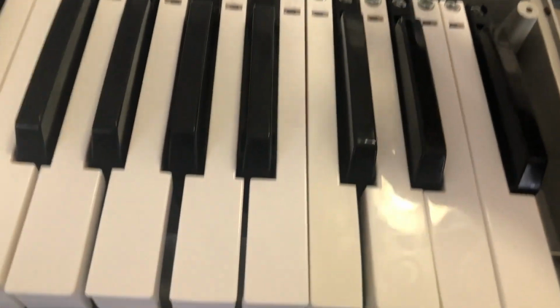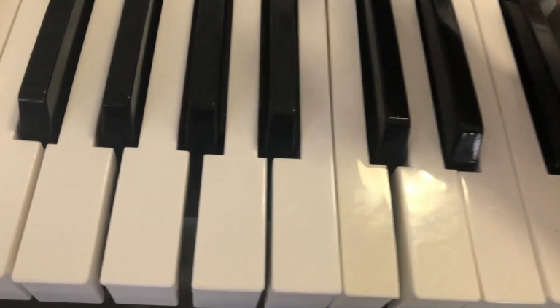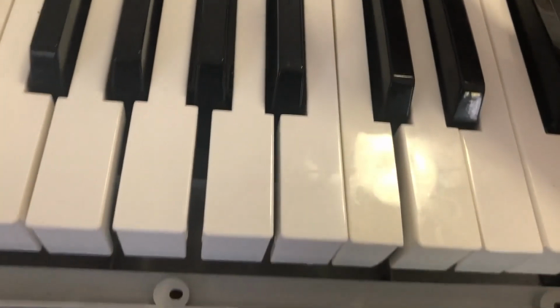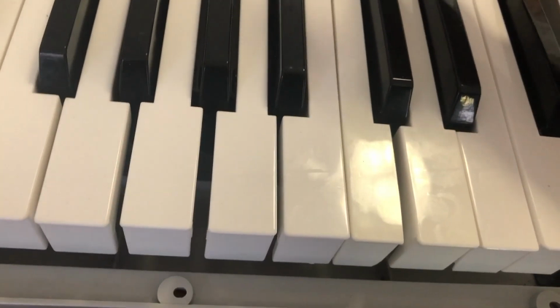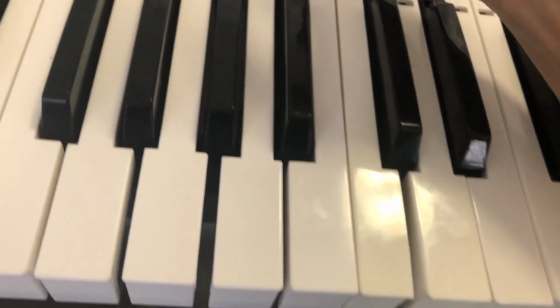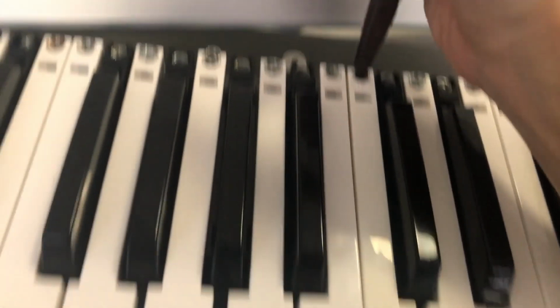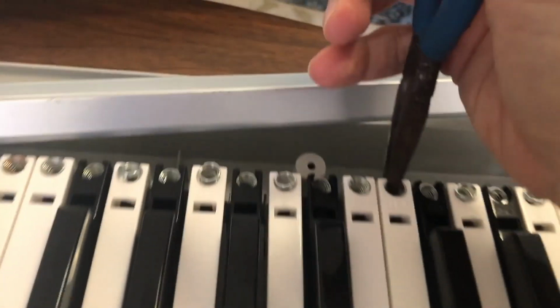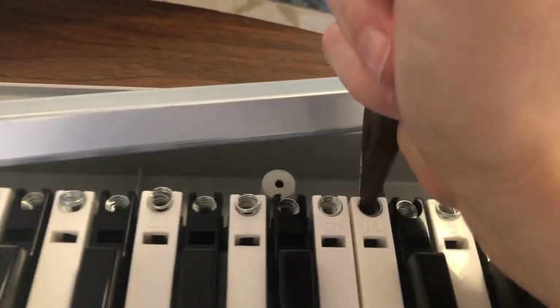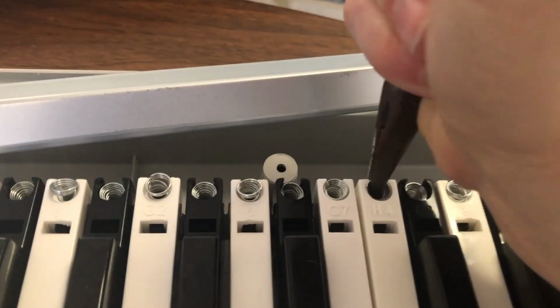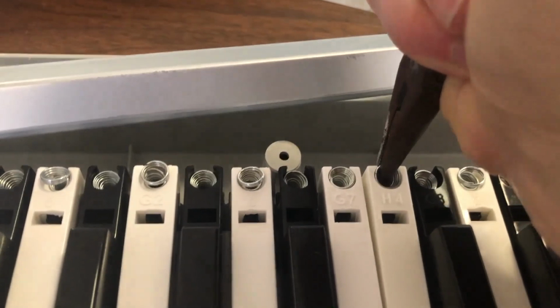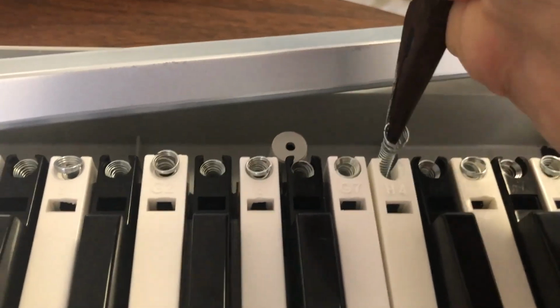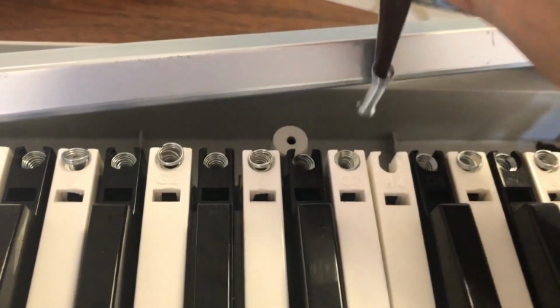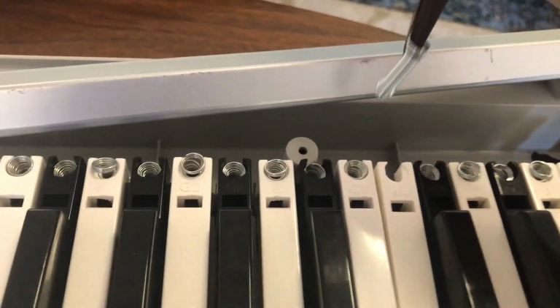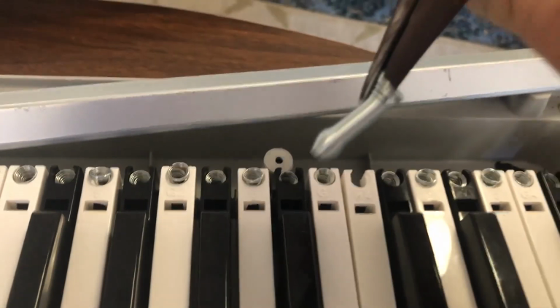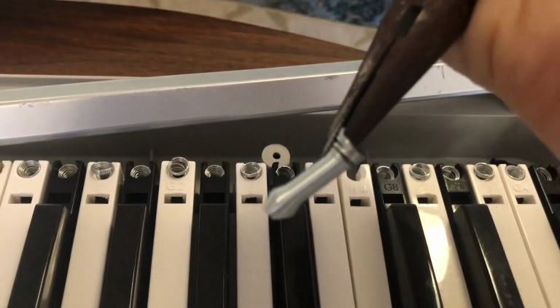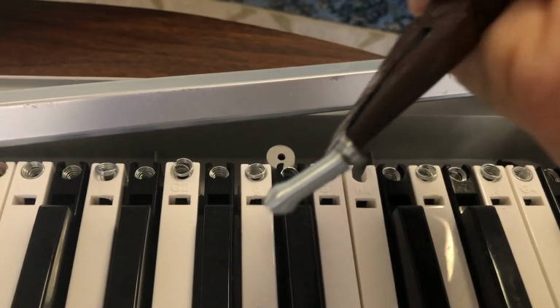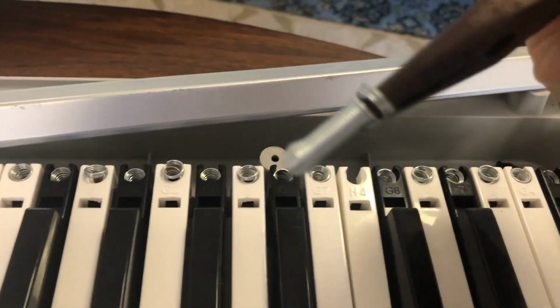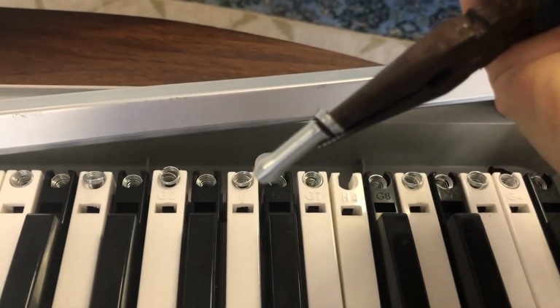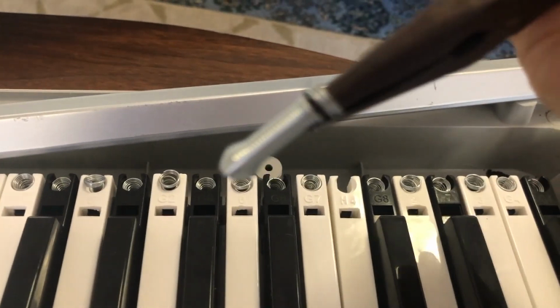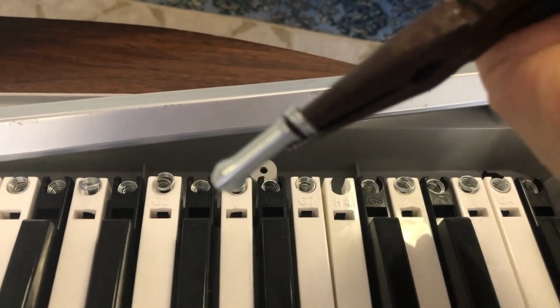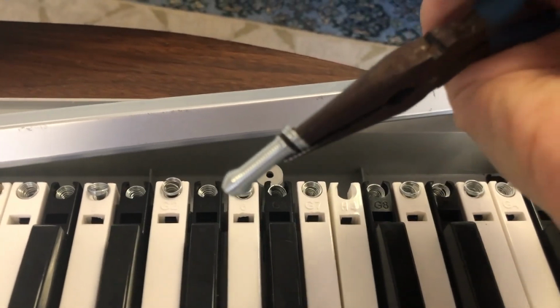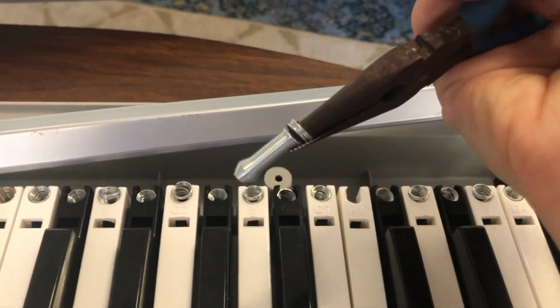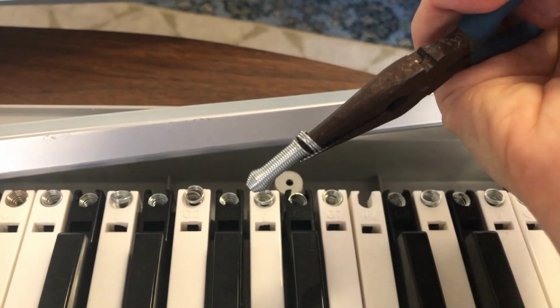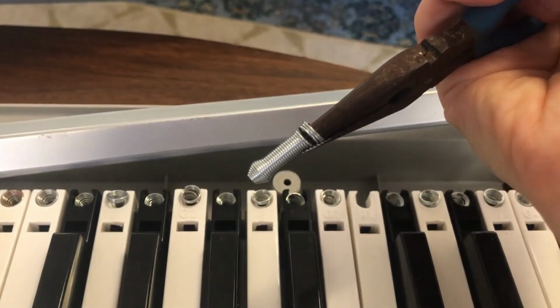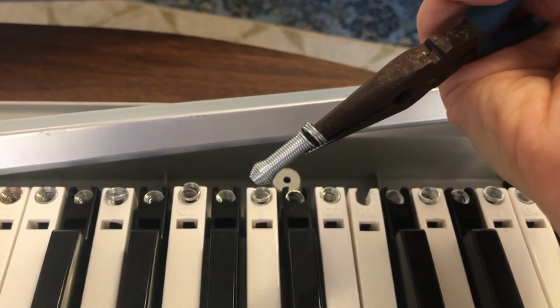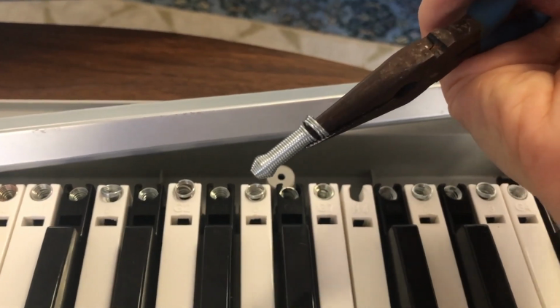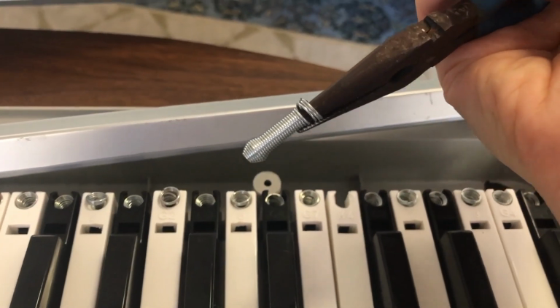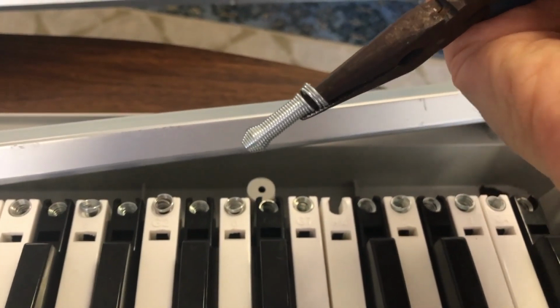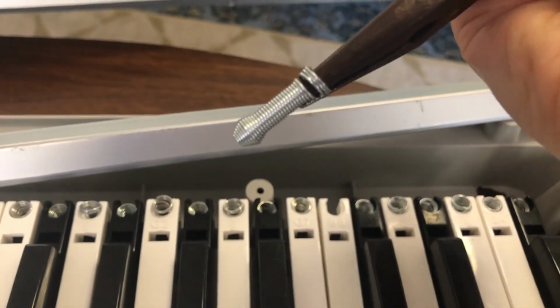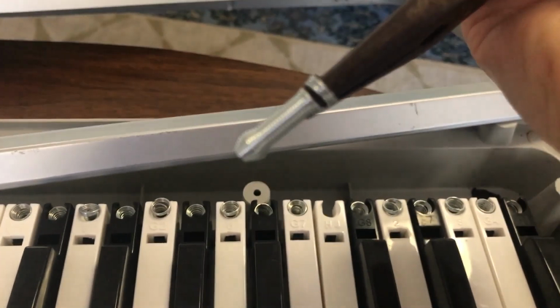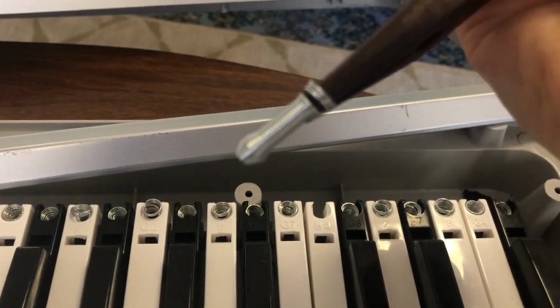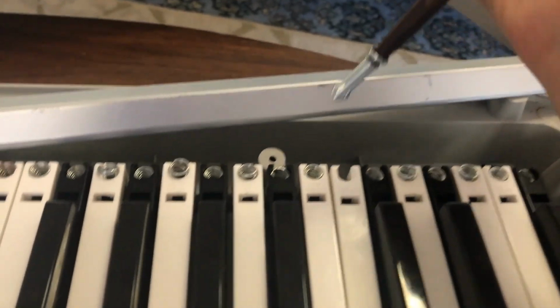It's pretty easy to take the springs out. All you need is needle nose pliers — pull it up, lift it out. I use the funky springs for my own keyboard so that I have really good ones for my customers.